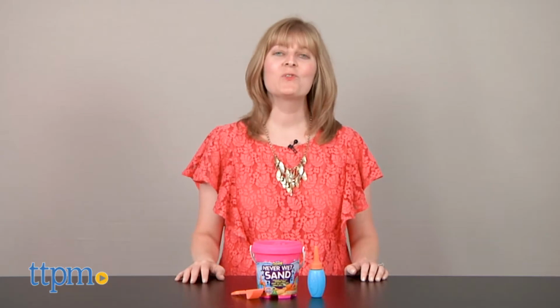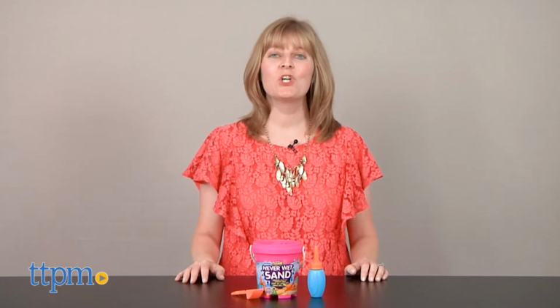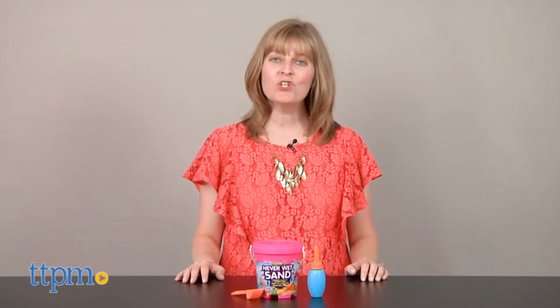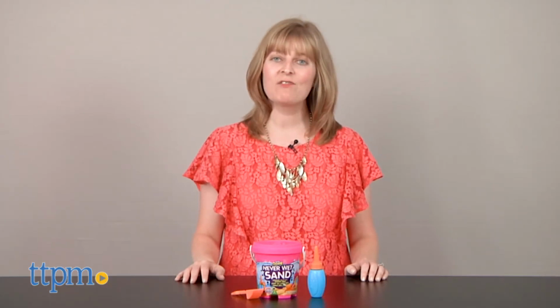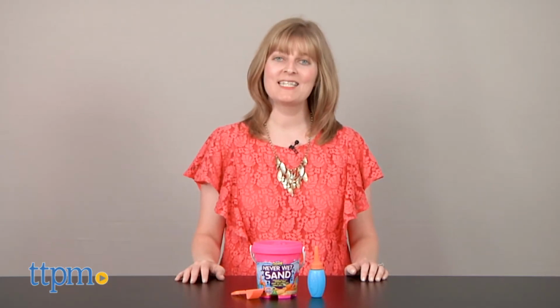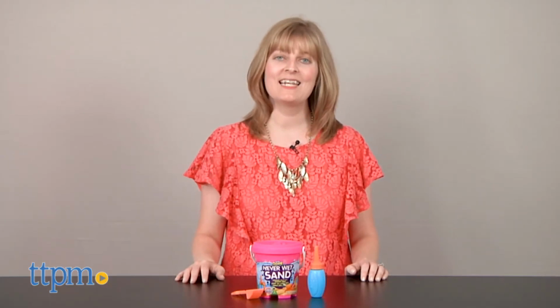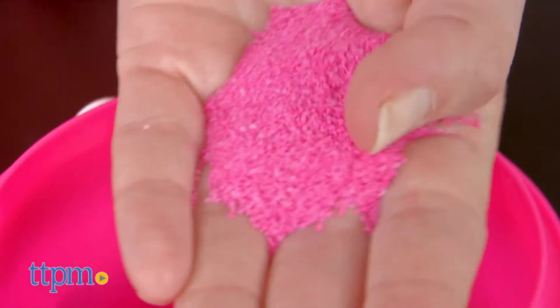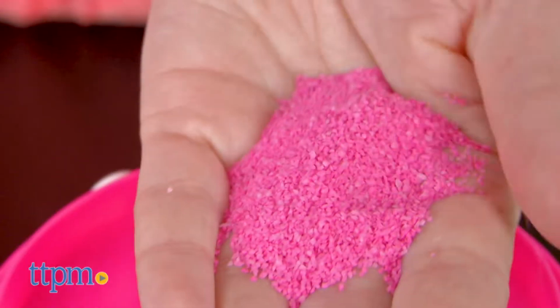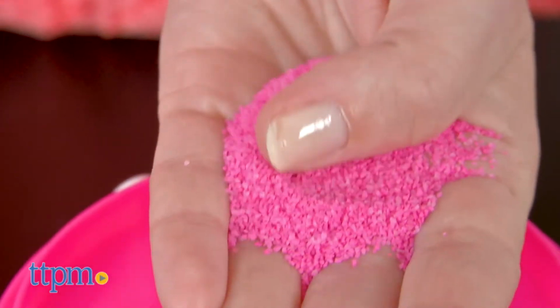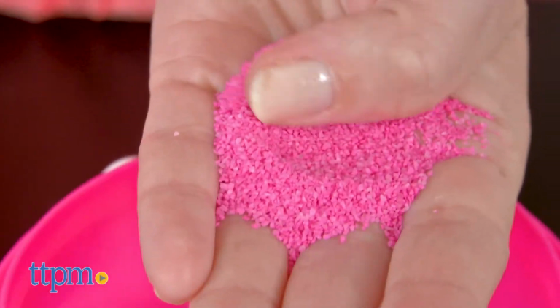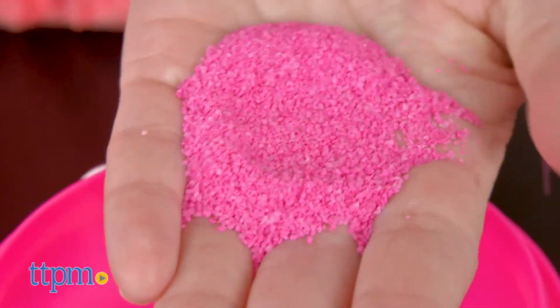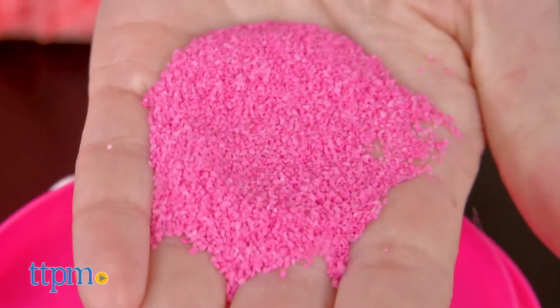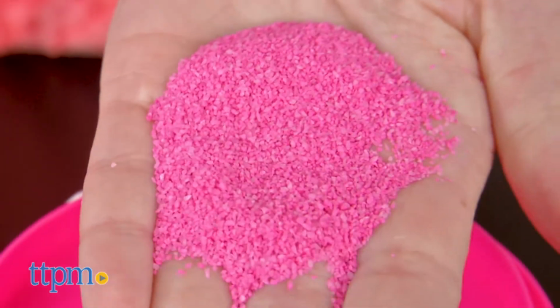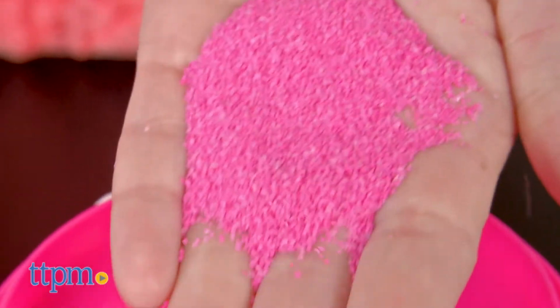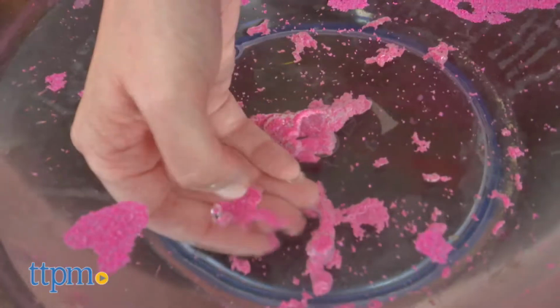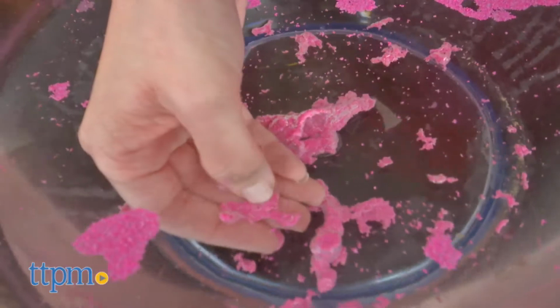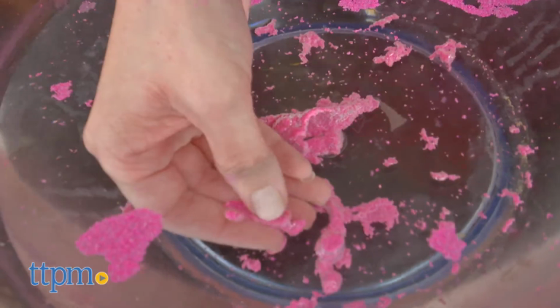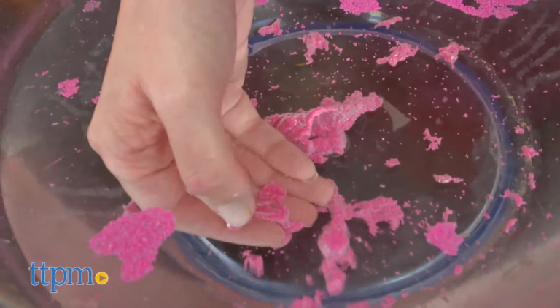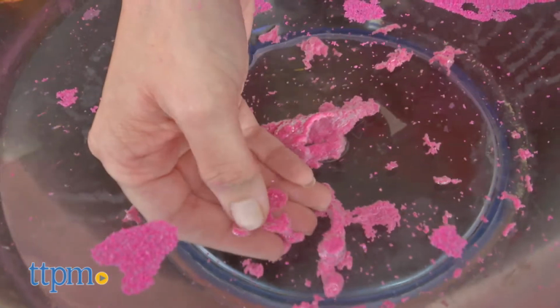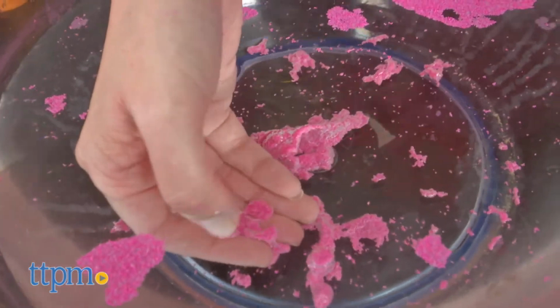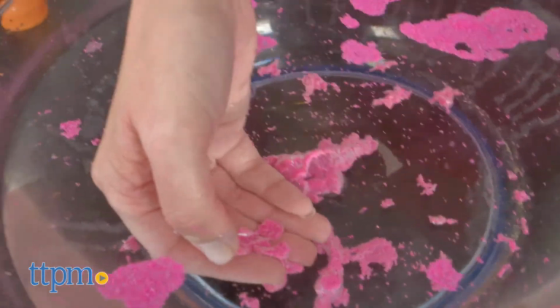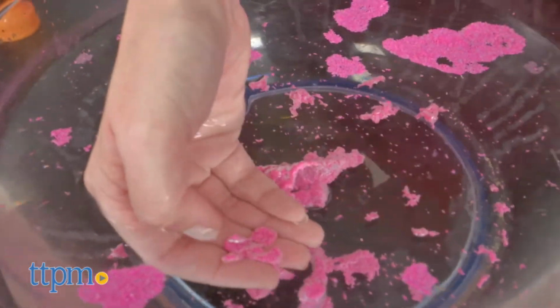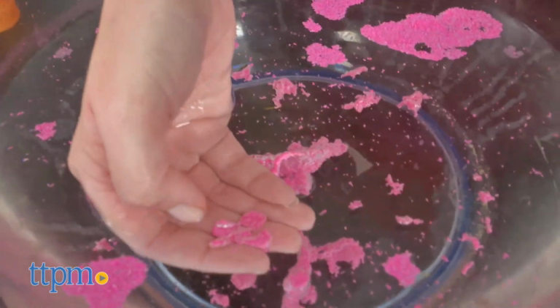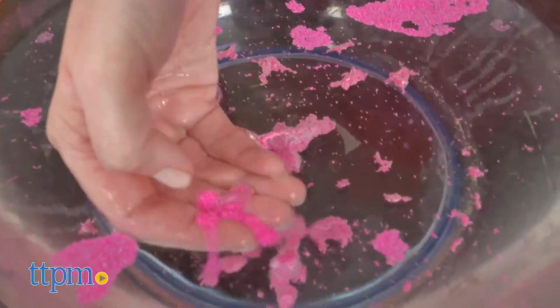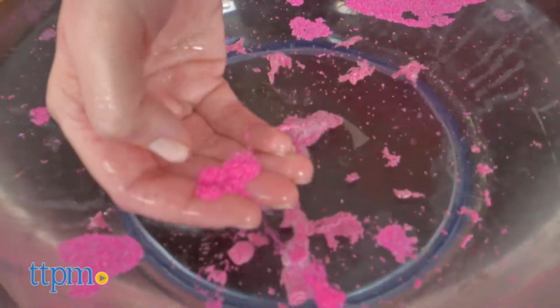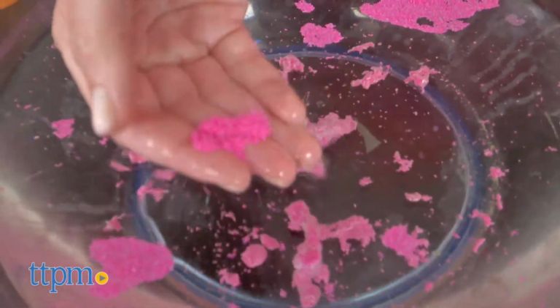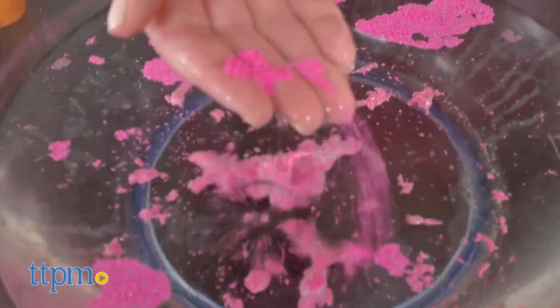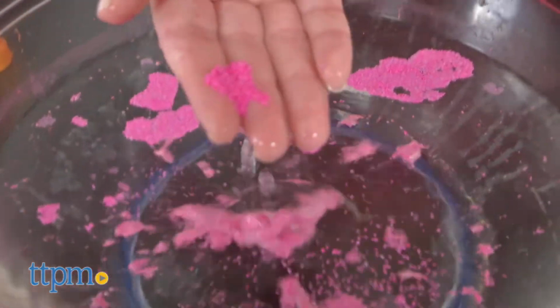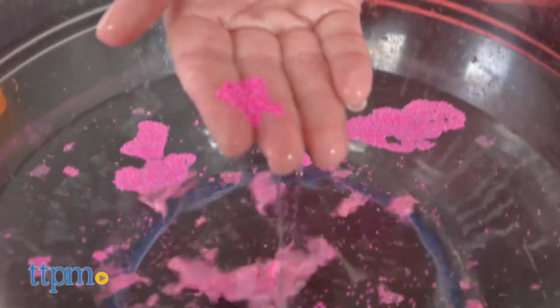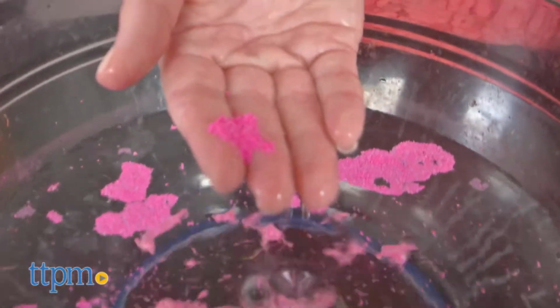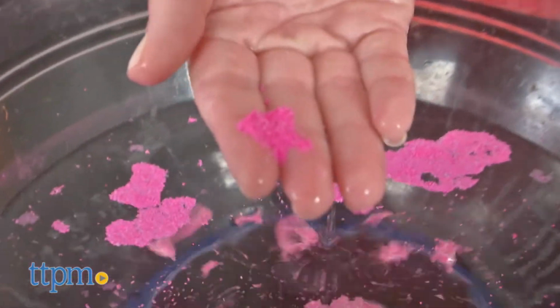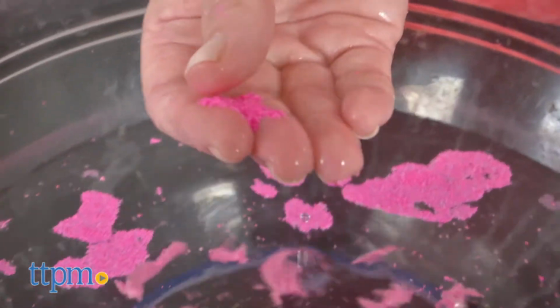Zuru's Oosh Never Wet Sand is a special sand that starts off dry and then turns into a sculptable compound when you add water to it. And when you take it out of water again, it's dry!